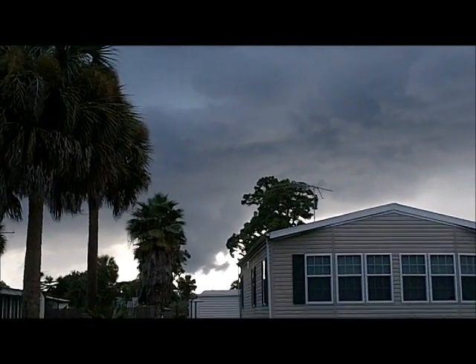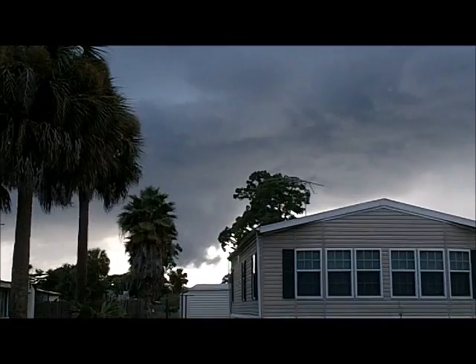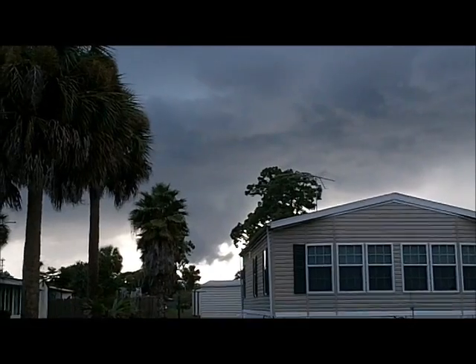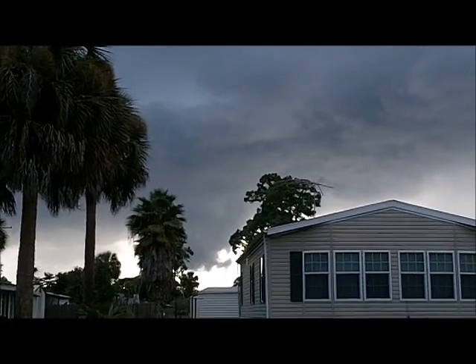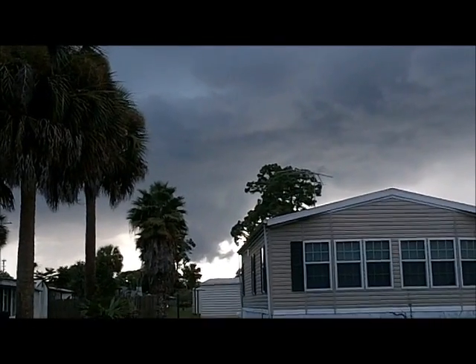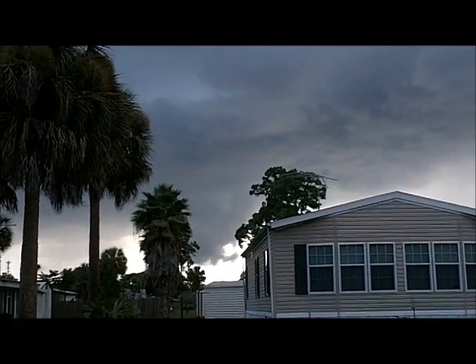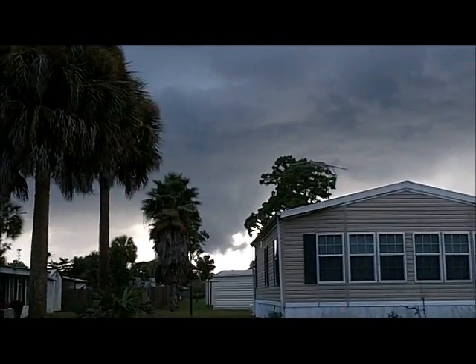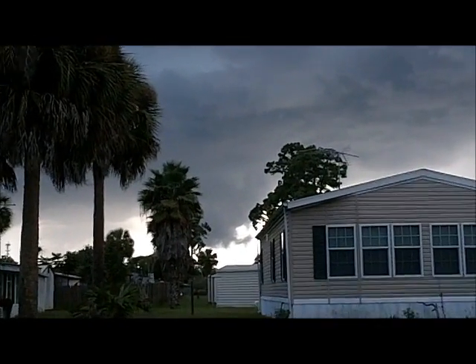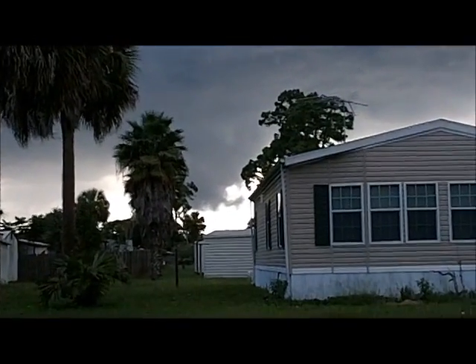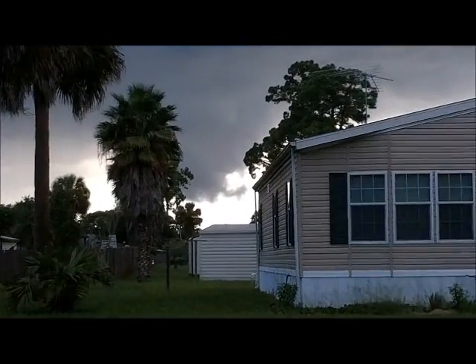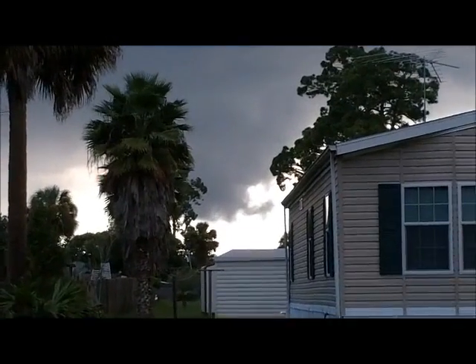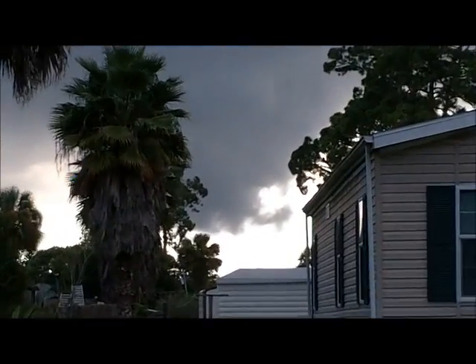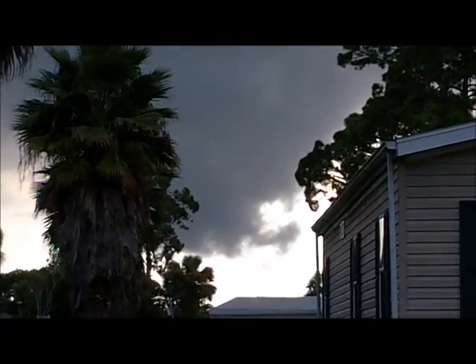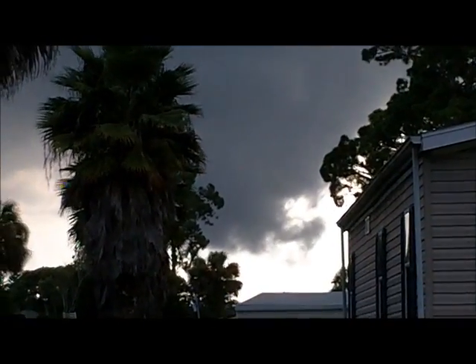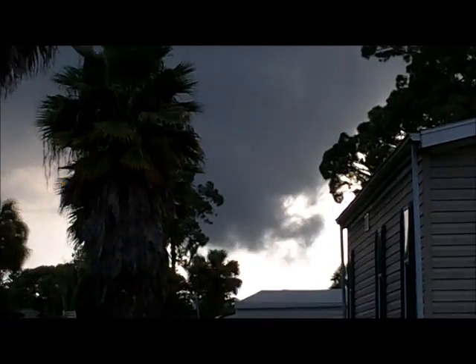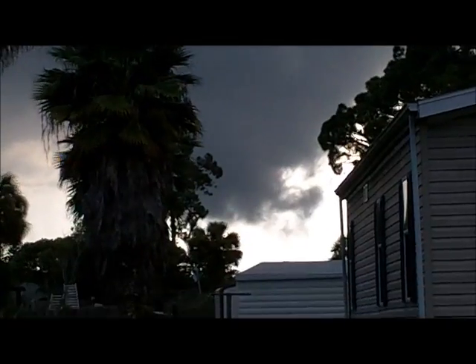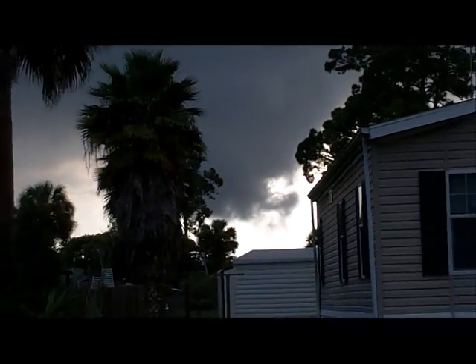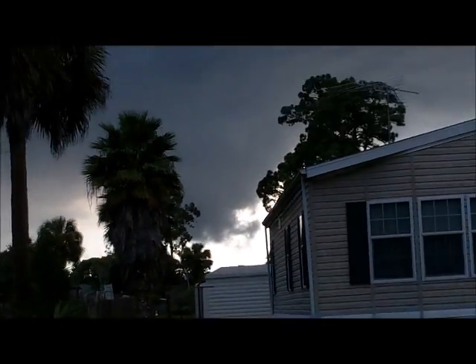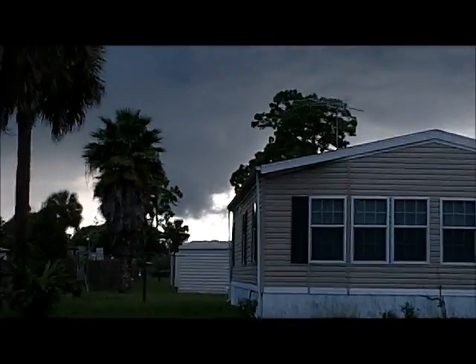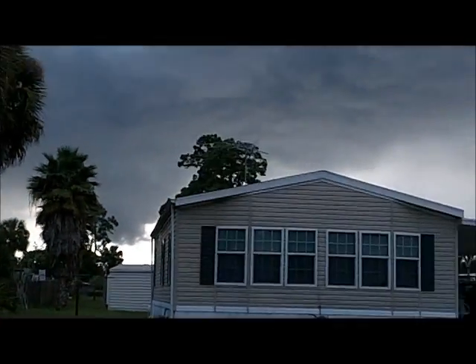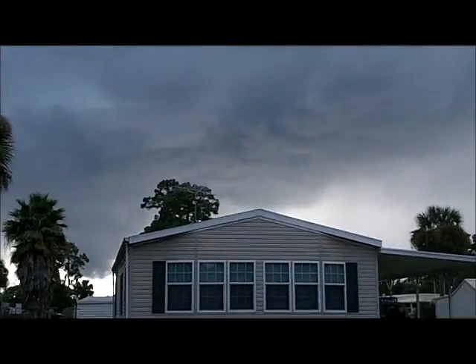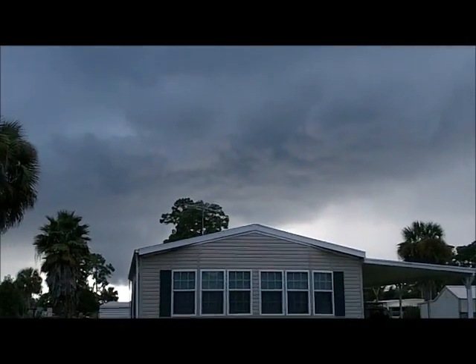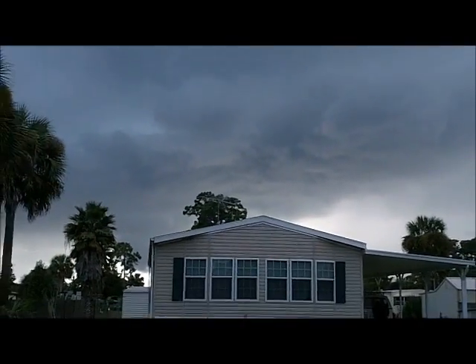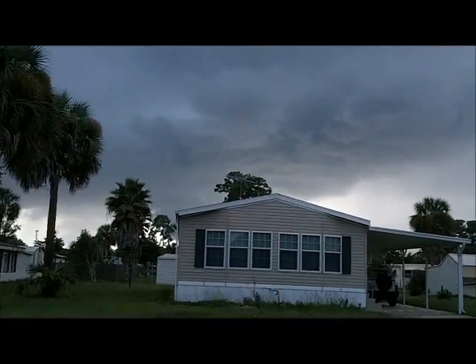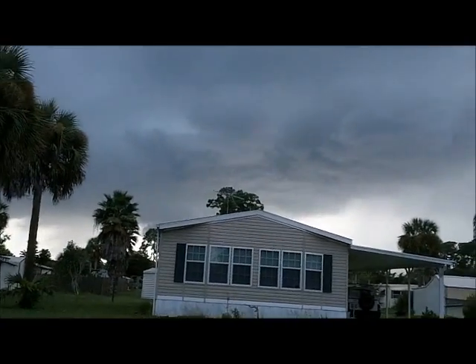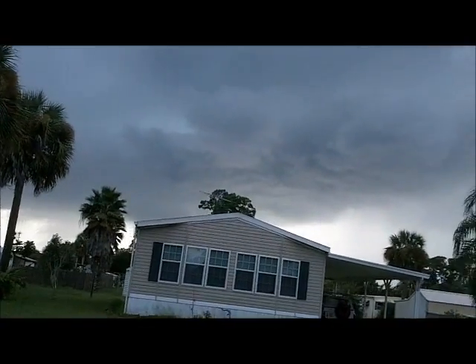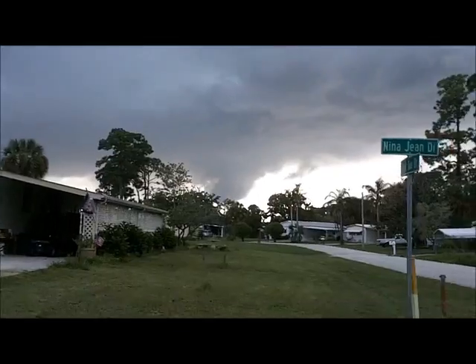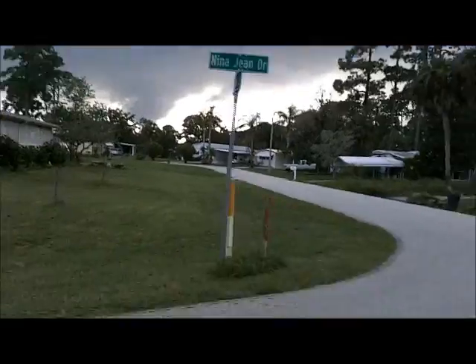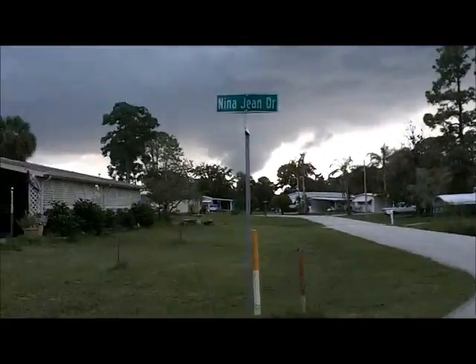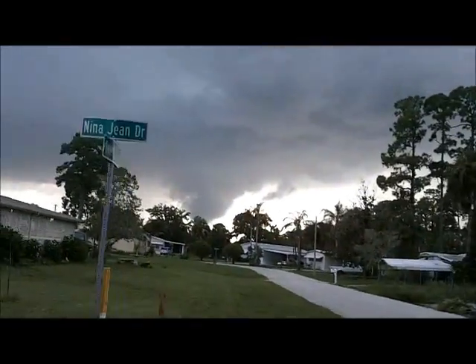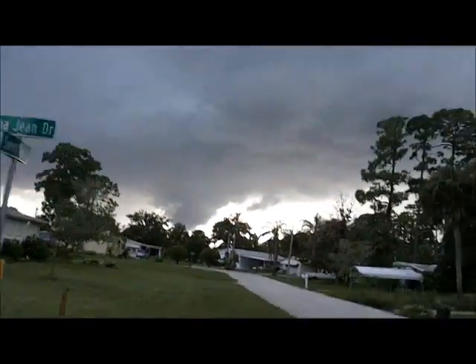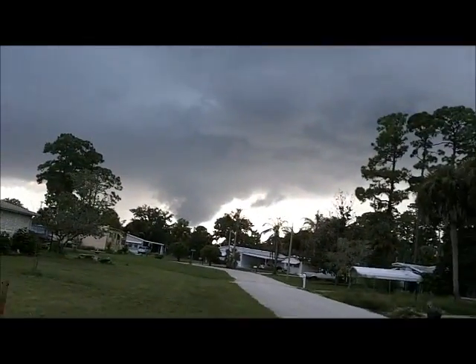There it is again, and now there's quite a bit of rotation with it. It's almost all the way down to the ground here. I'm trying to move, I'm trying to move.